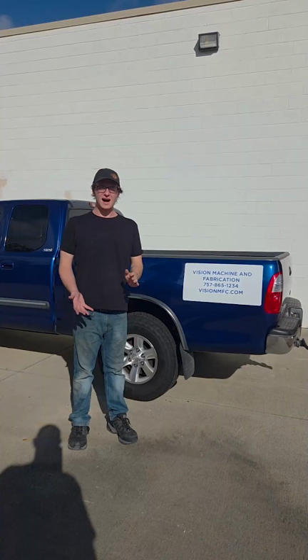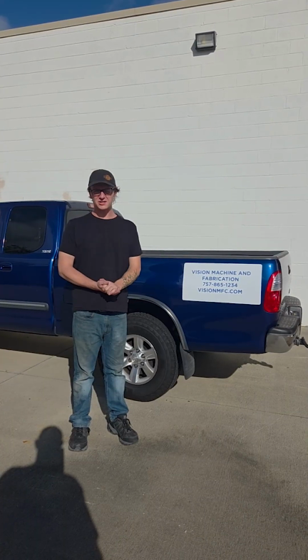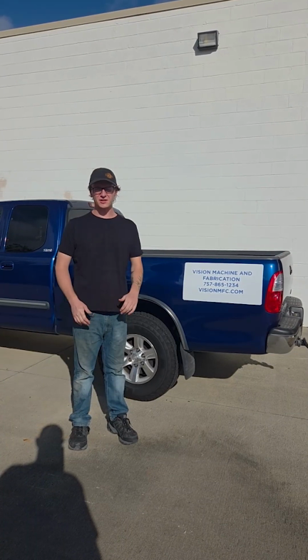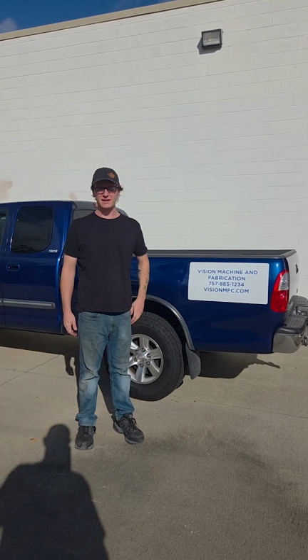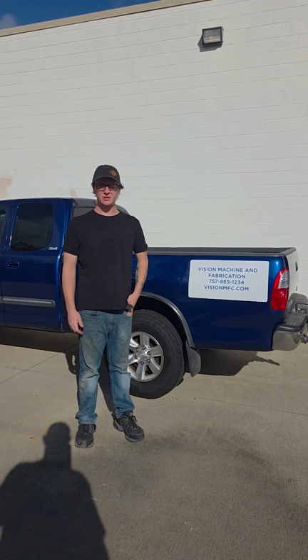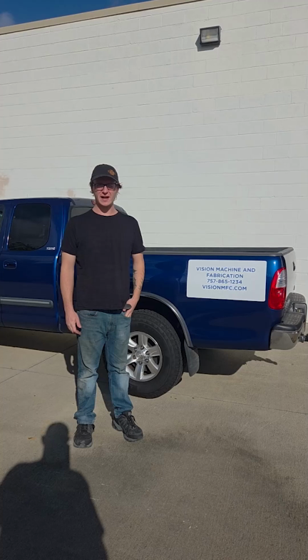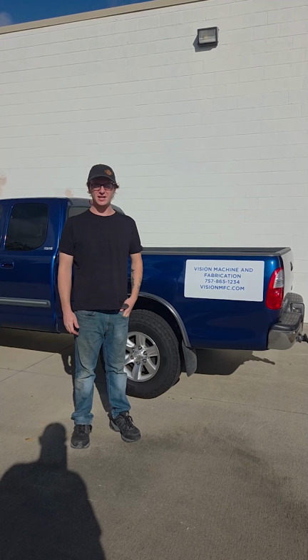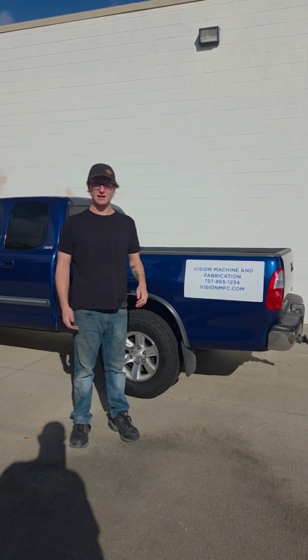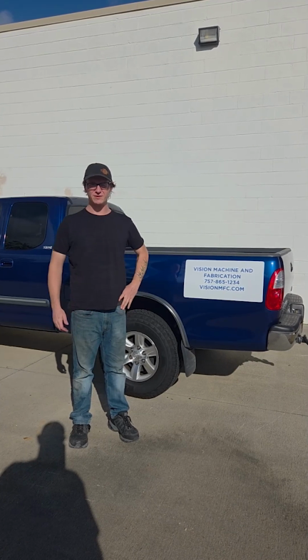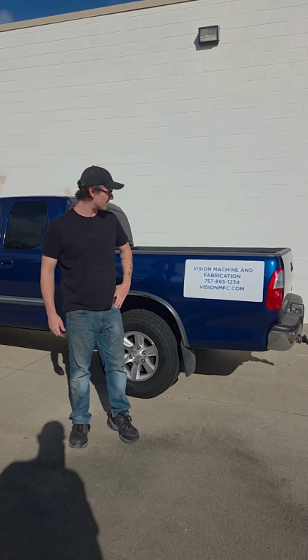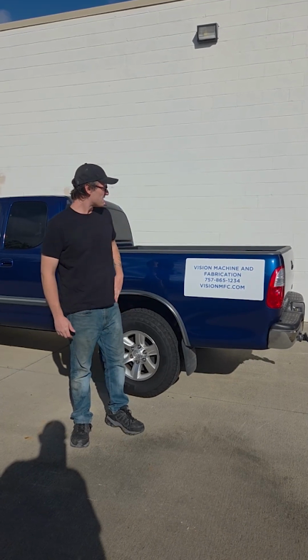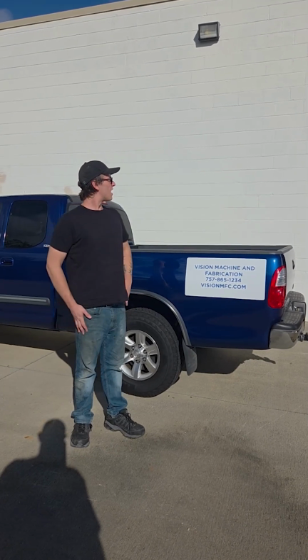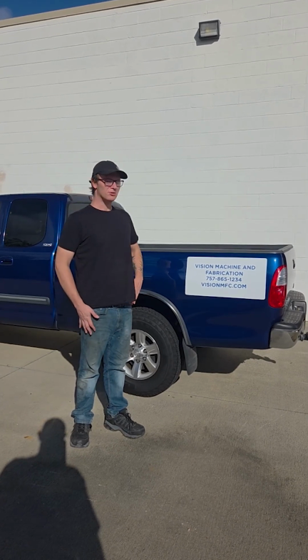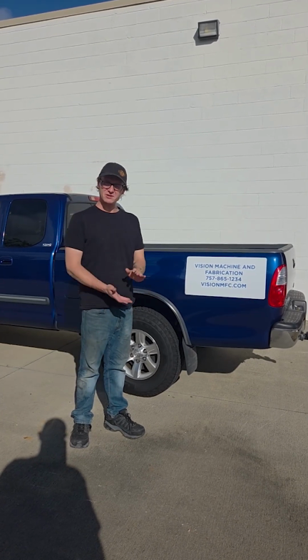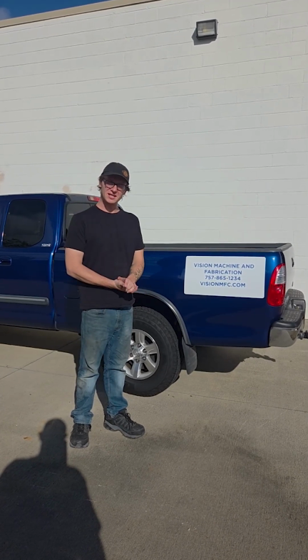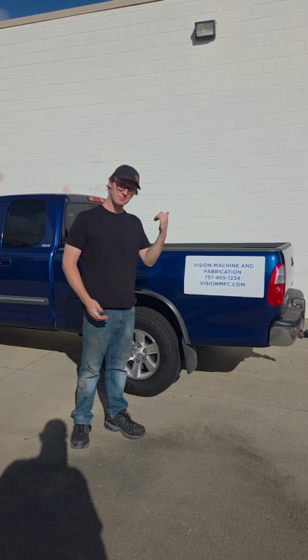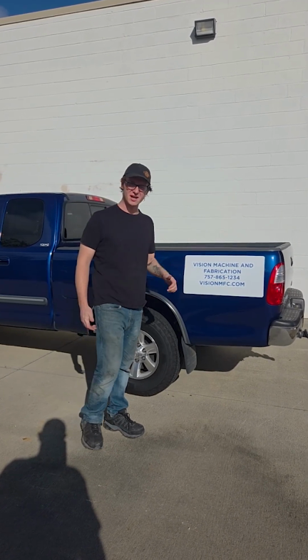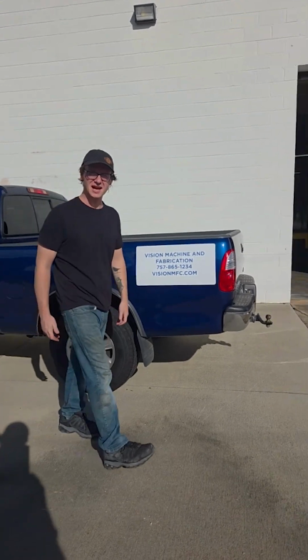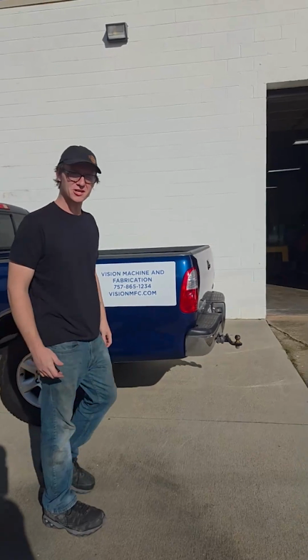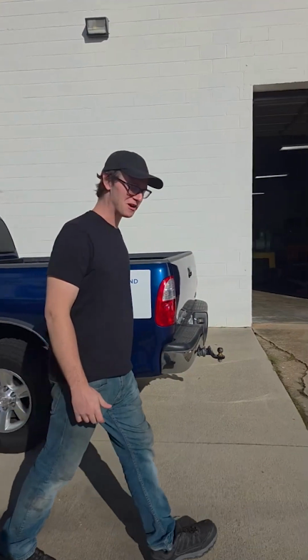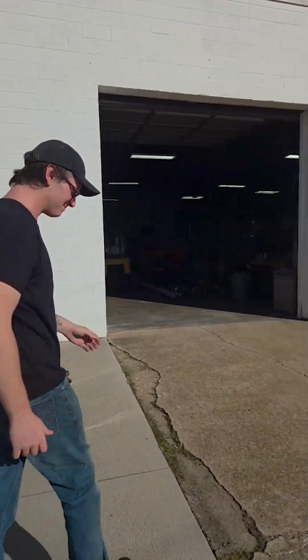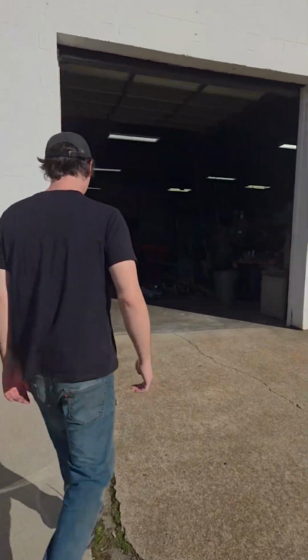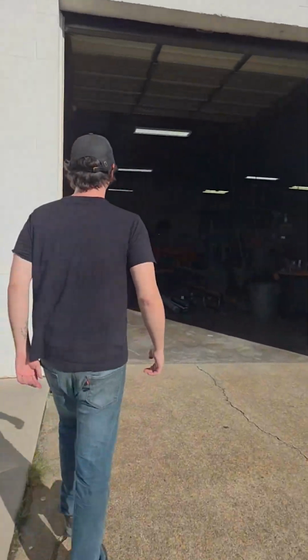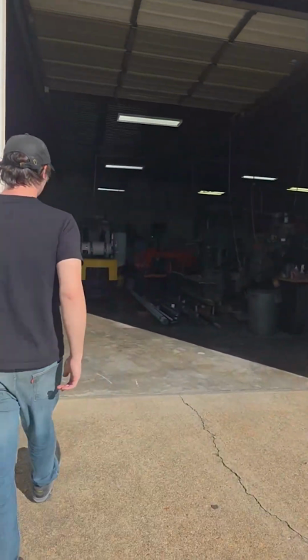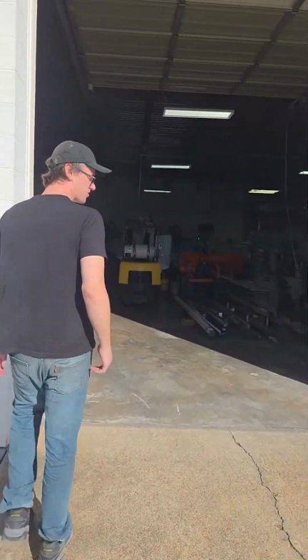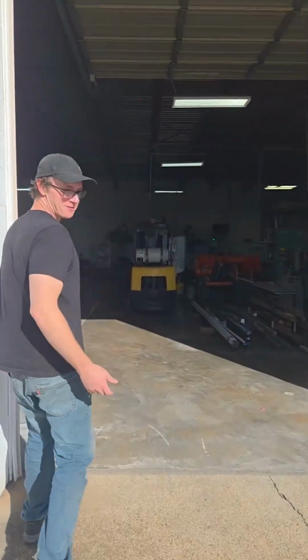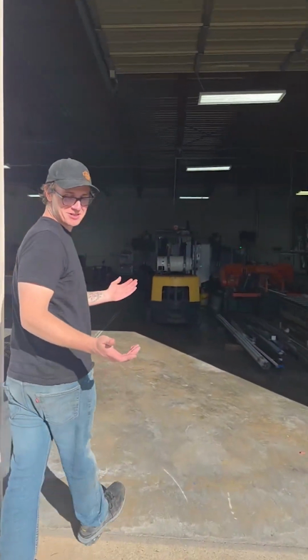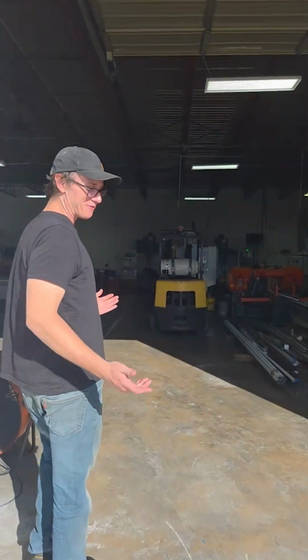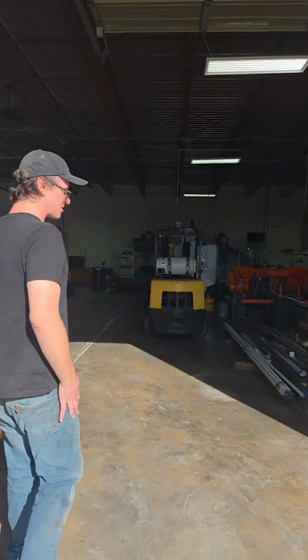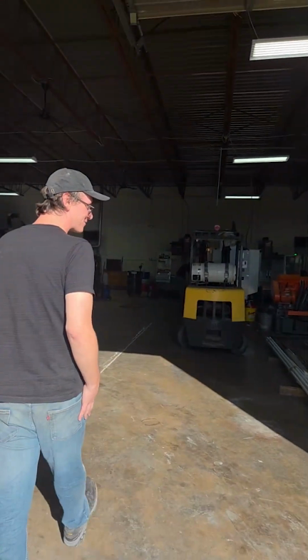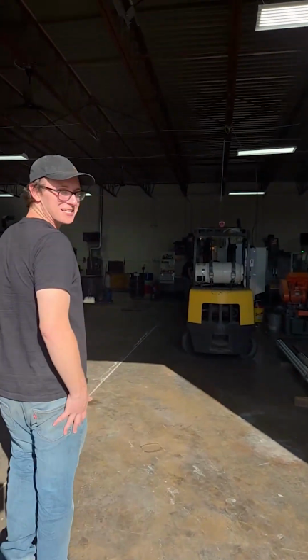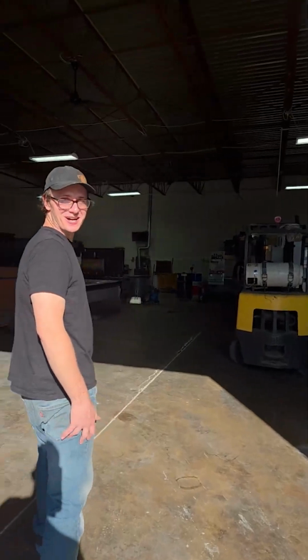Hi, this is Channel Literature at Vision Machine and Fabrication in Hampton, Virginia. I'm an employer and a machinist here. Let me show you guys inside — we'll go check out the Wazir. In this shop here we do a lot of different types of jobs and a lot of different buttons.